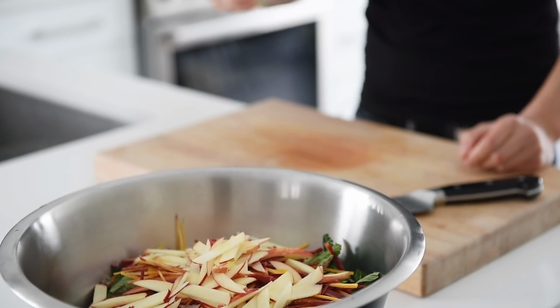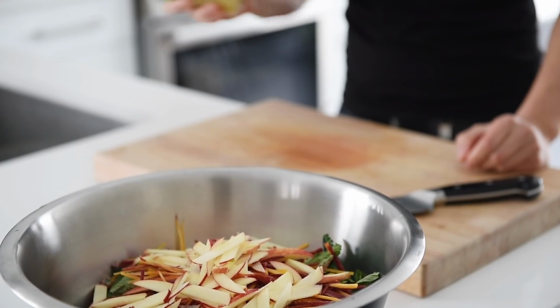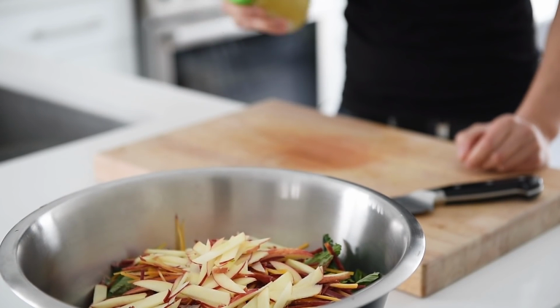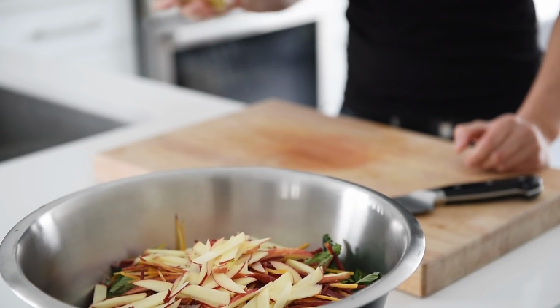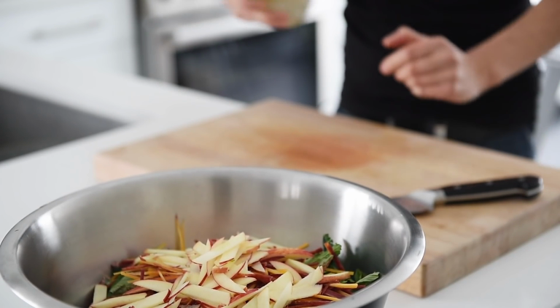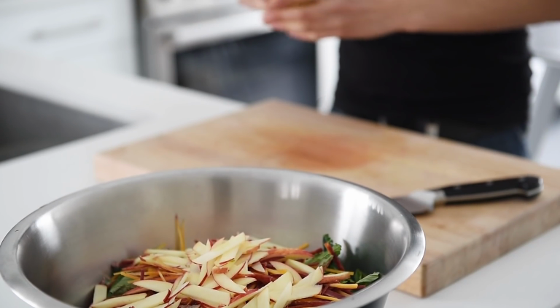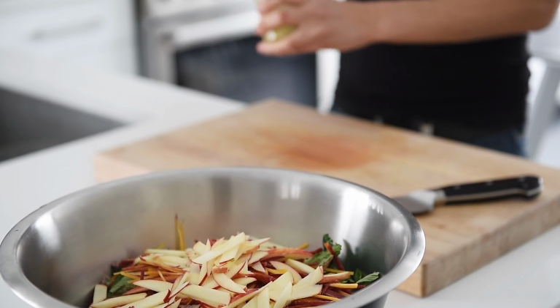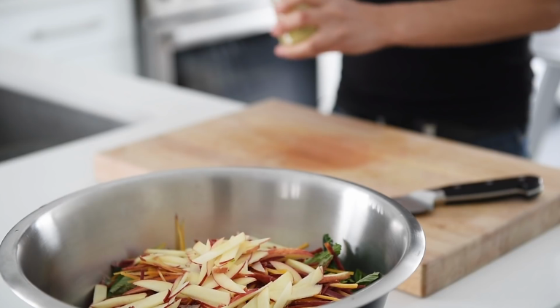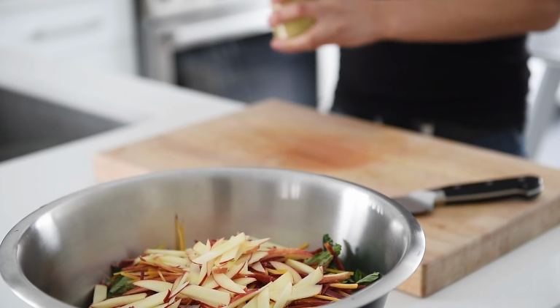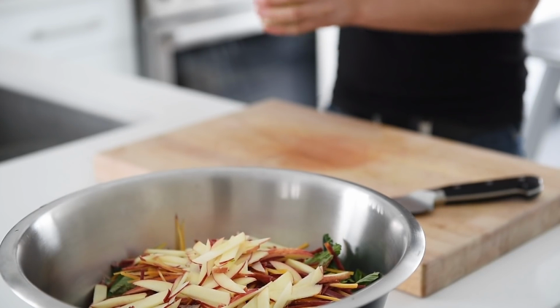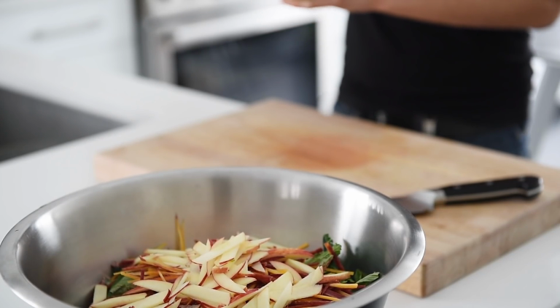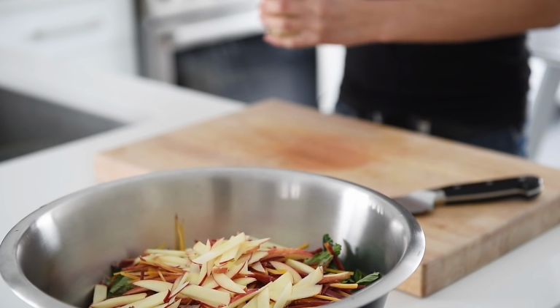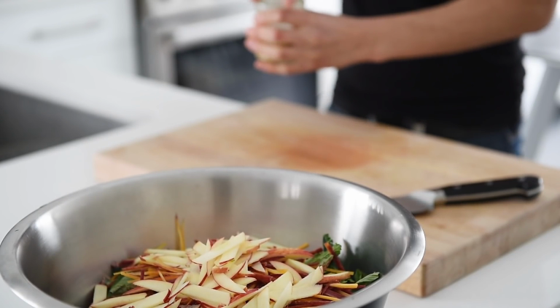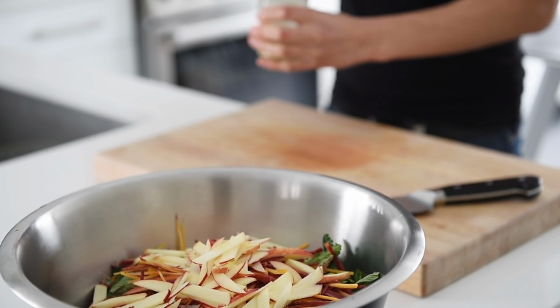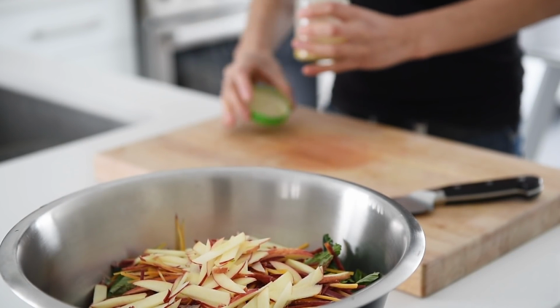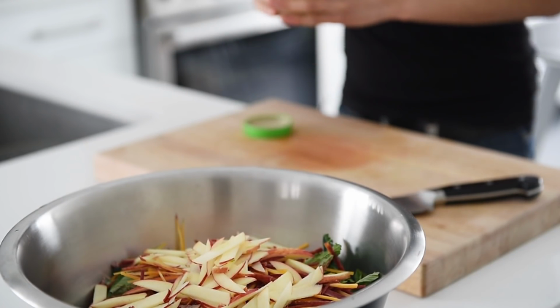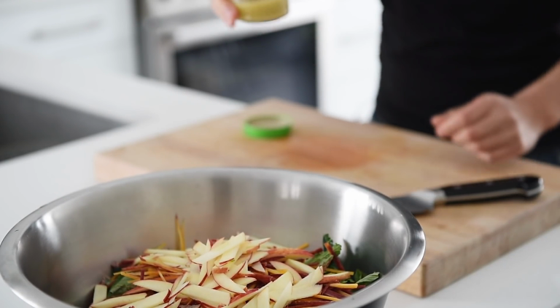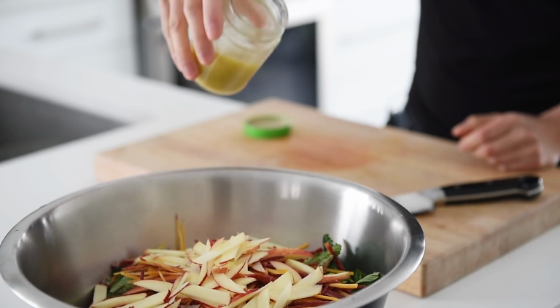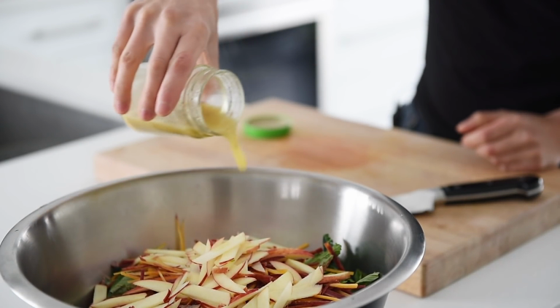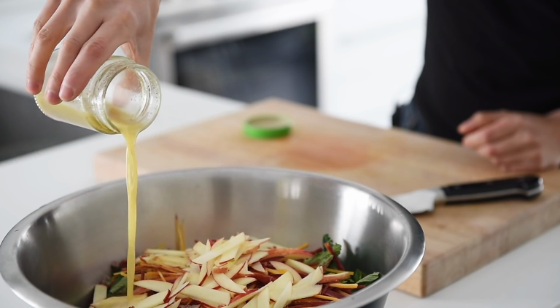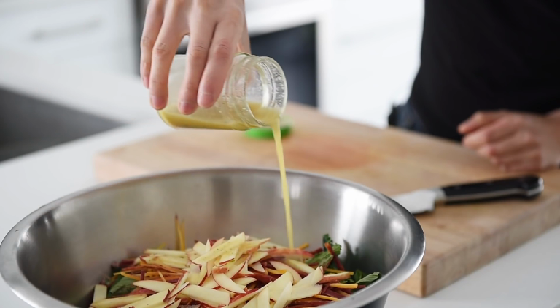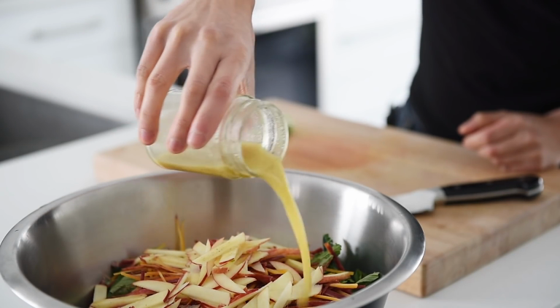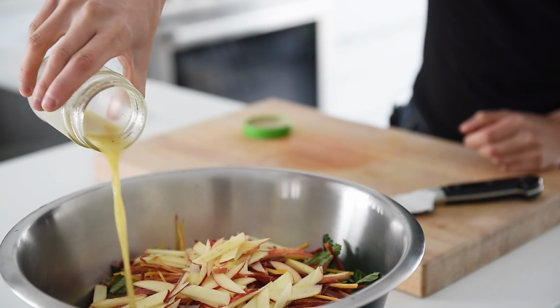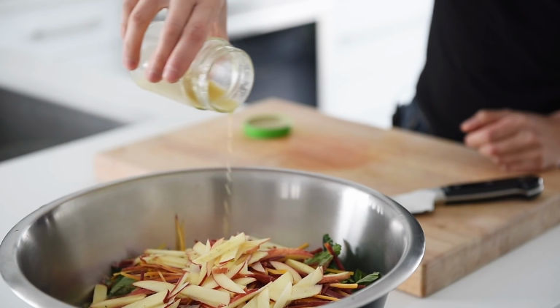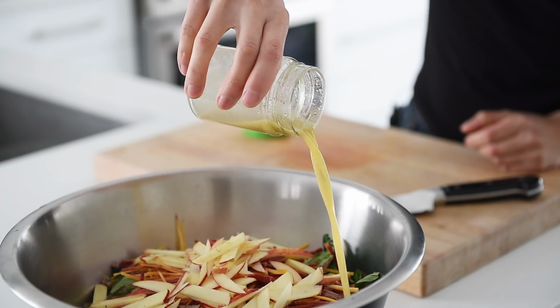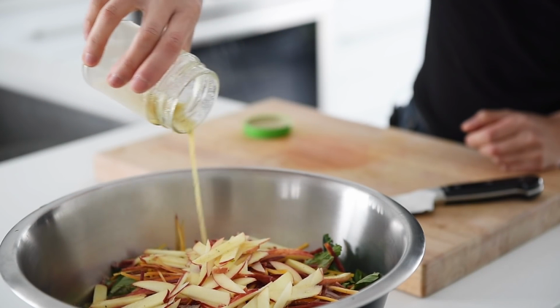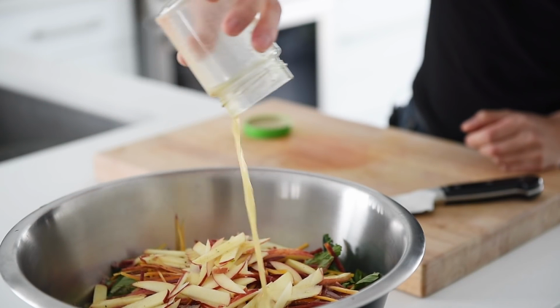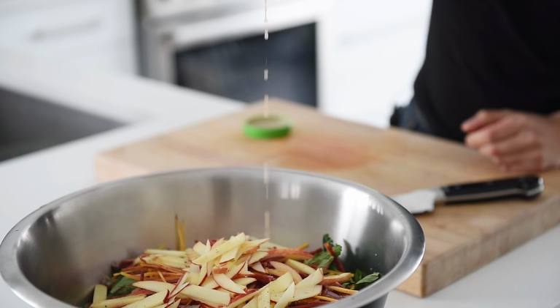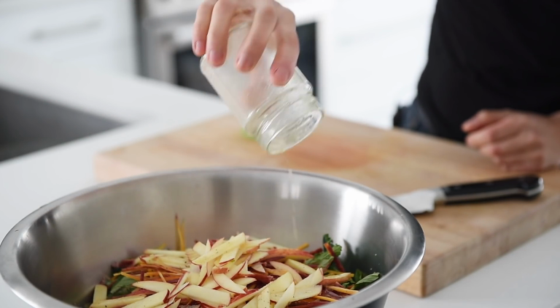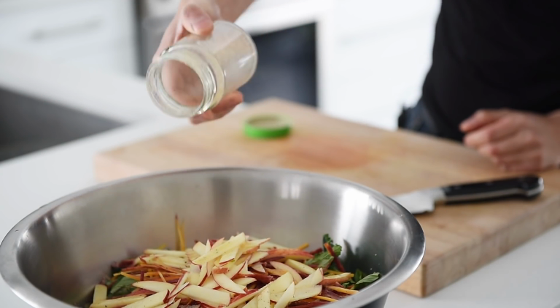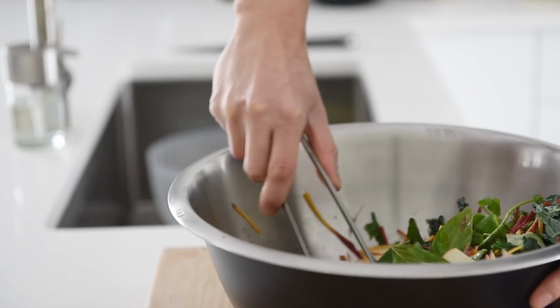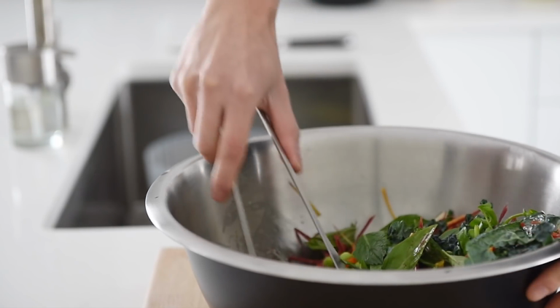Give the dressing a good shake and pour into the salad. Mix.